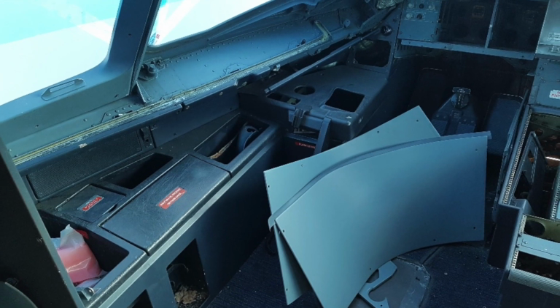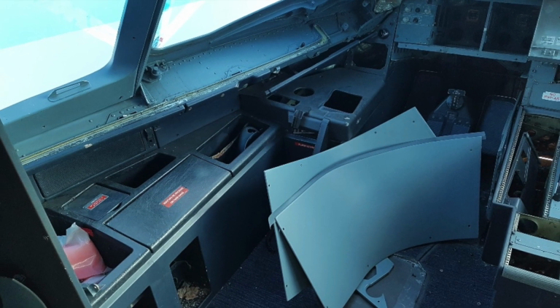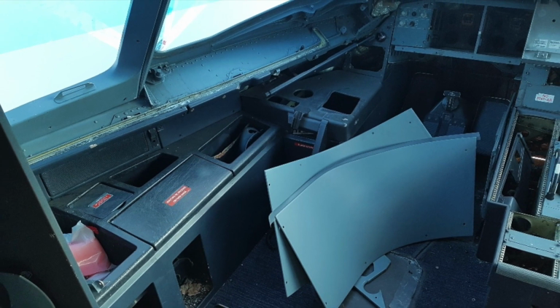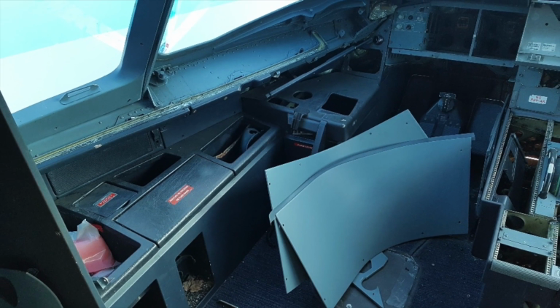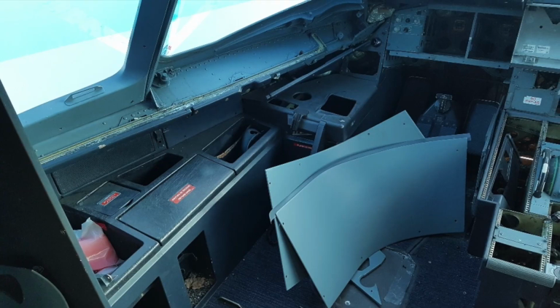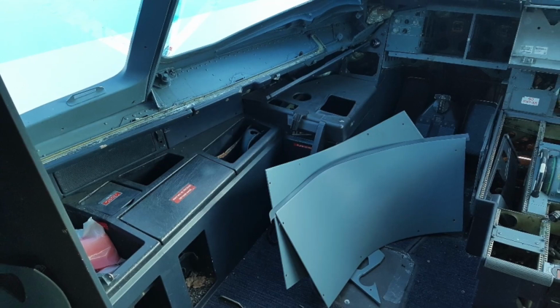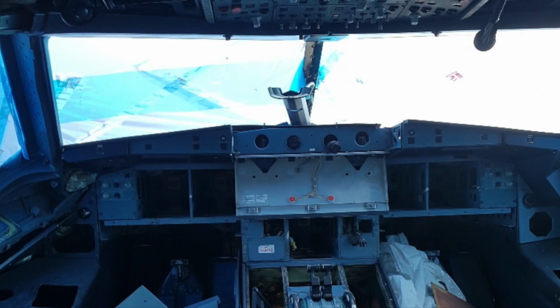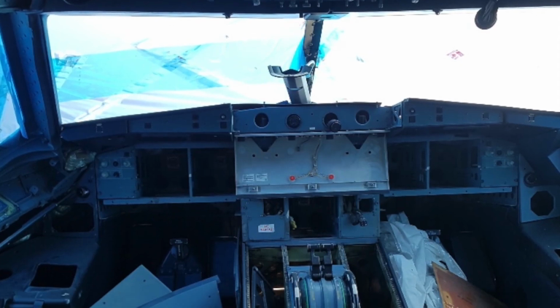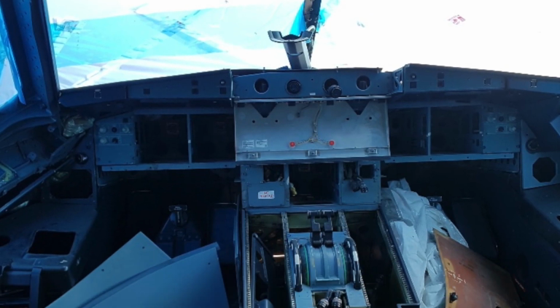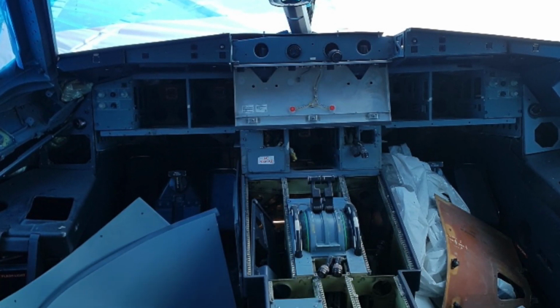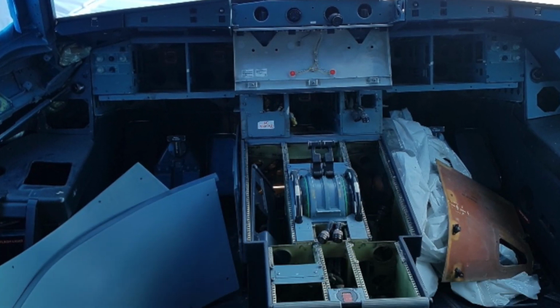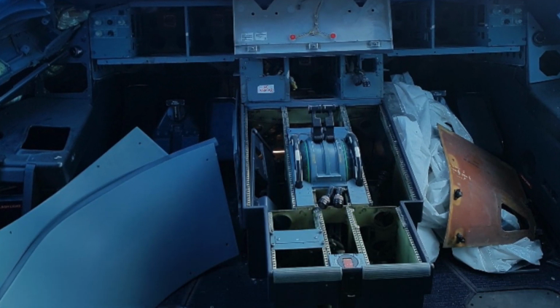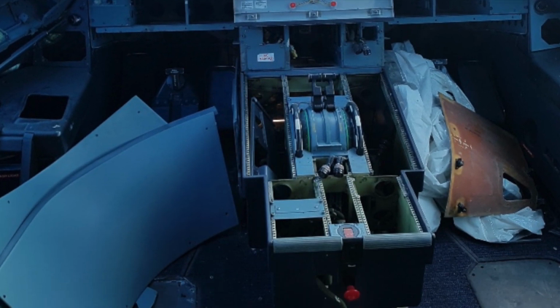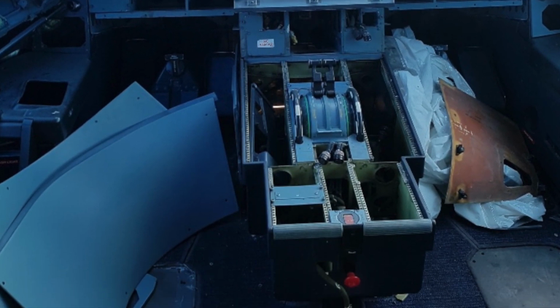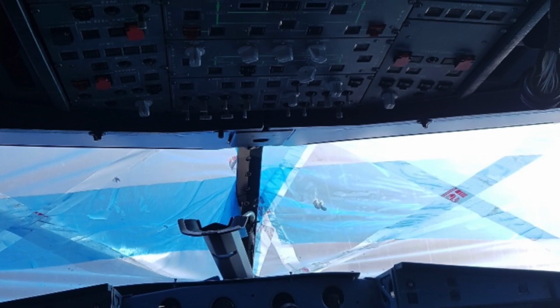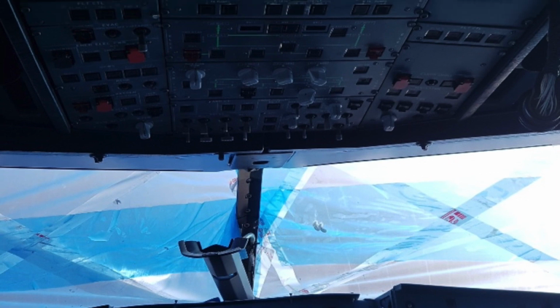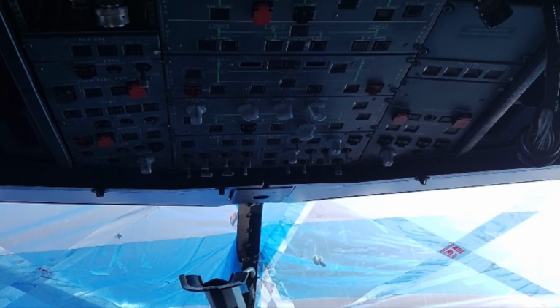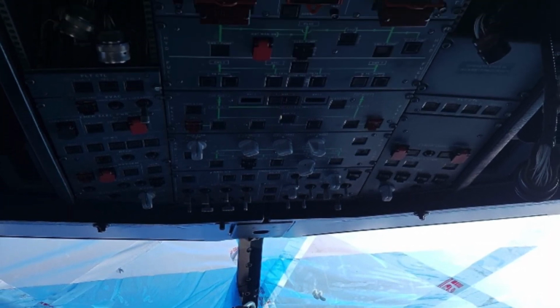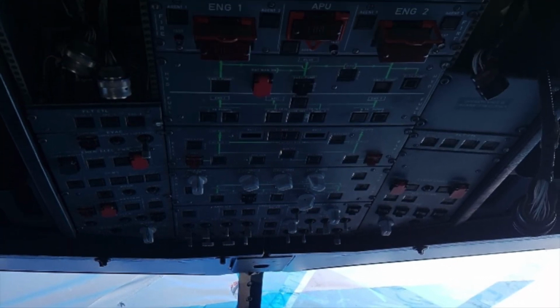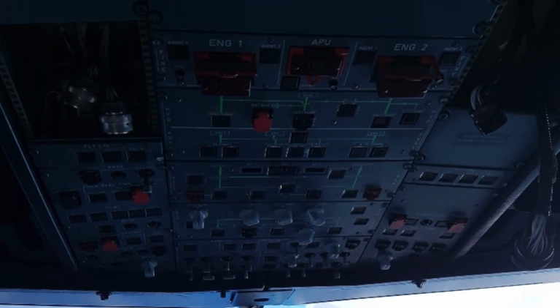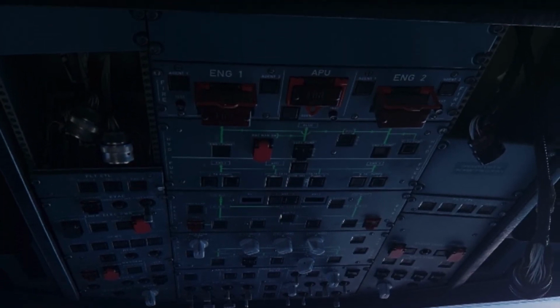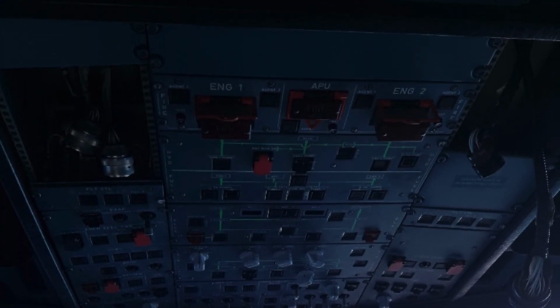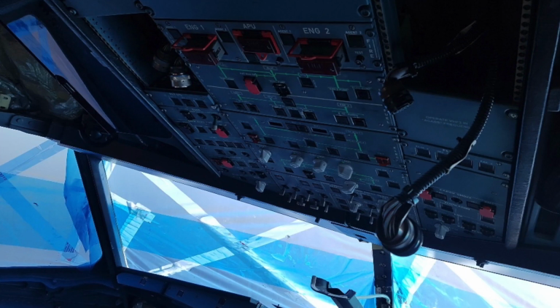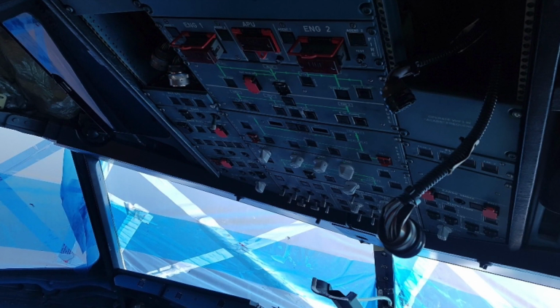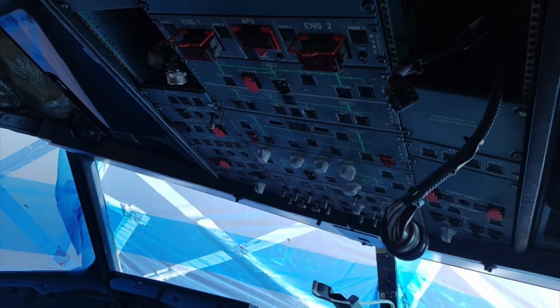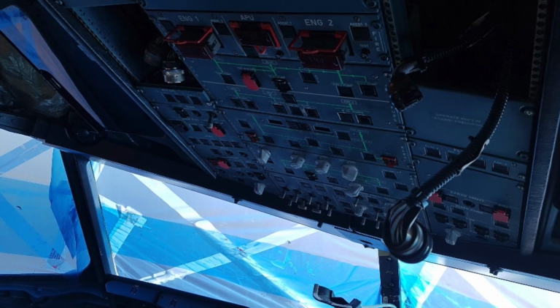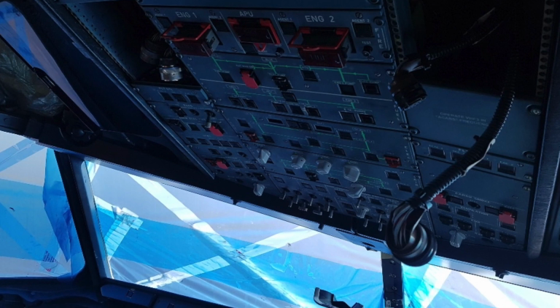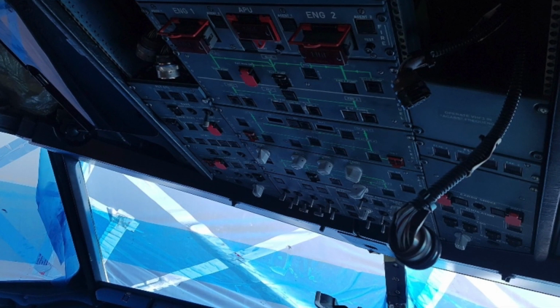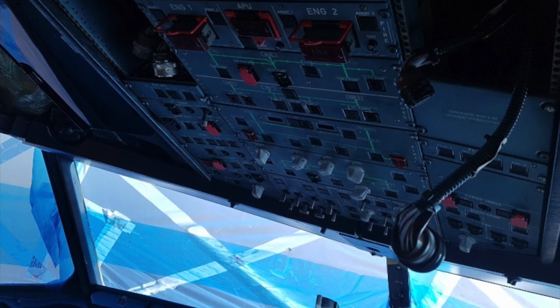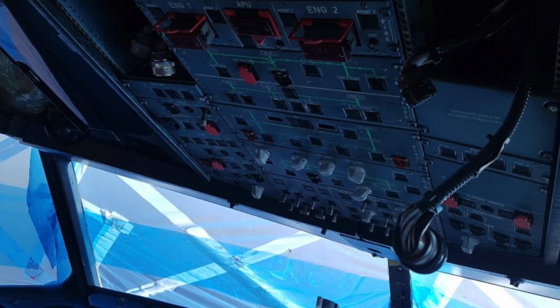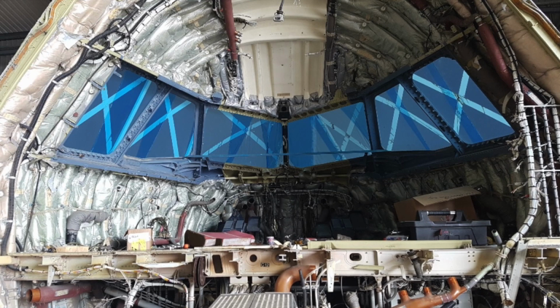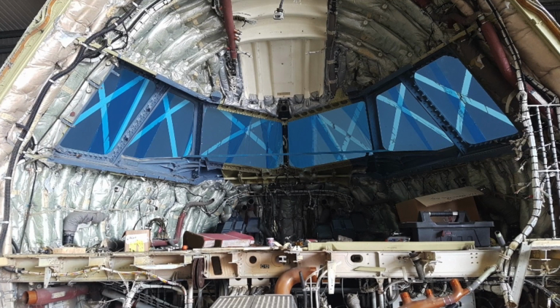Beaver 232, contact tower 118.5. 118.5, Speedbird 232, goodbye. Shuttle 14 Papa, localizer, establish 27L. Shuttle 14 Papa, descent microwave, reduced to 160, maintain to 4. Turn on the microwave, 160 to 4, Shuttle 14 Papa.